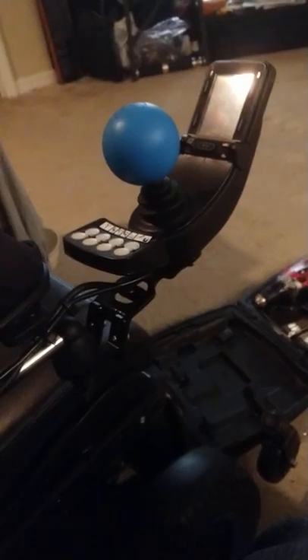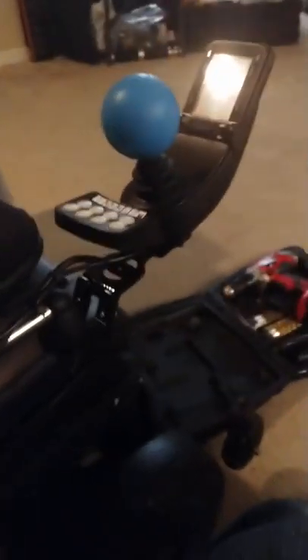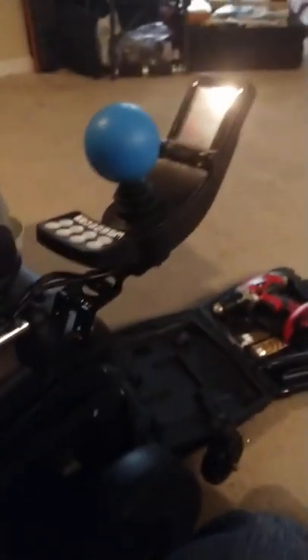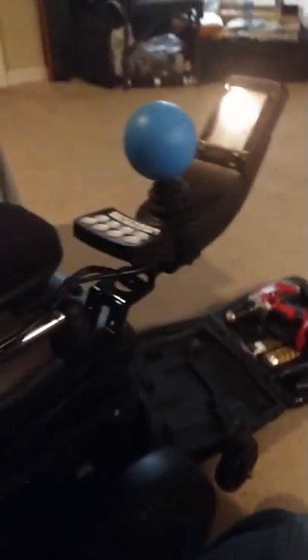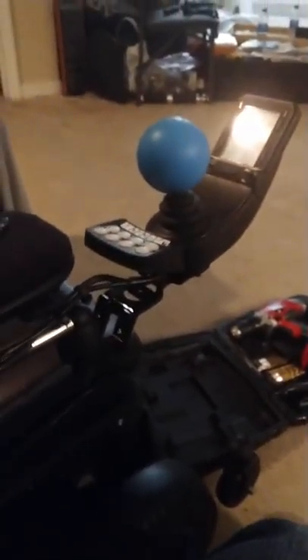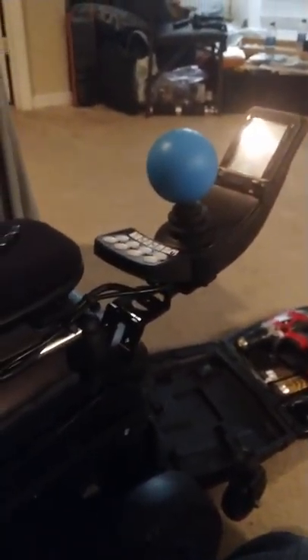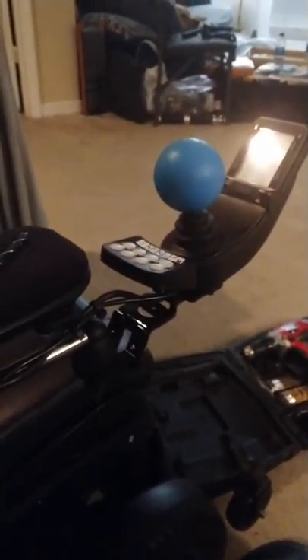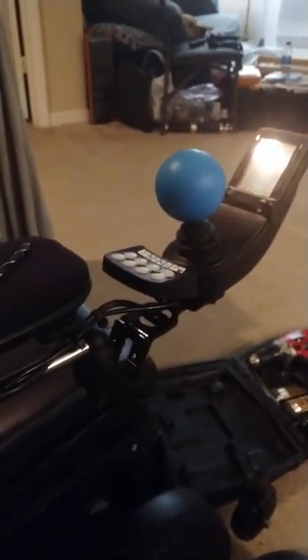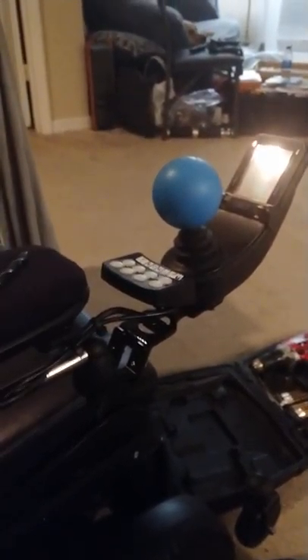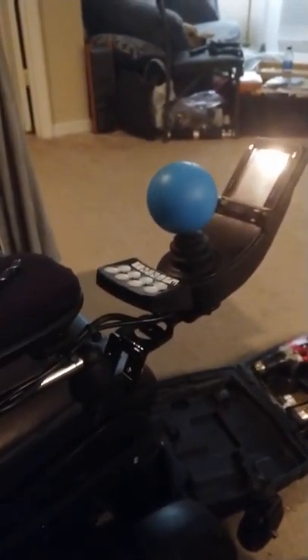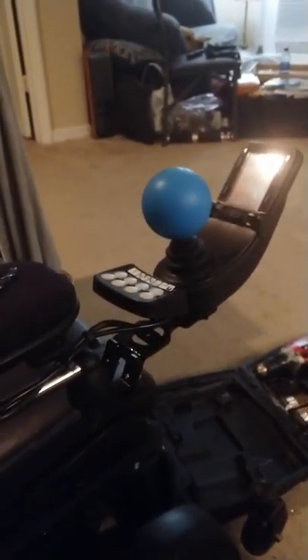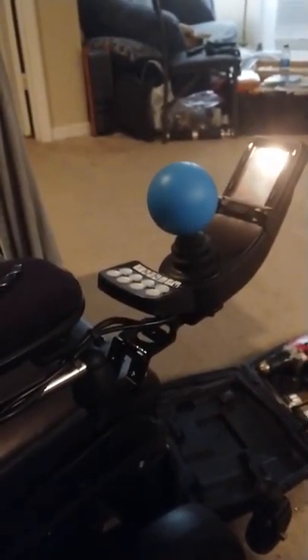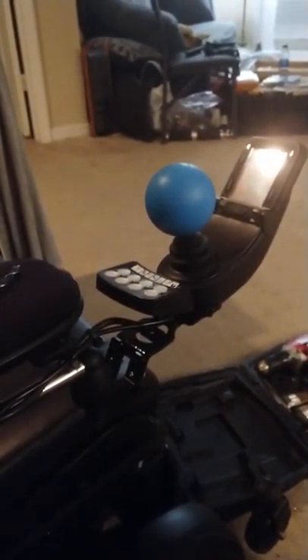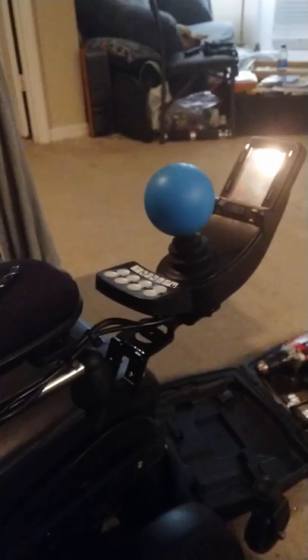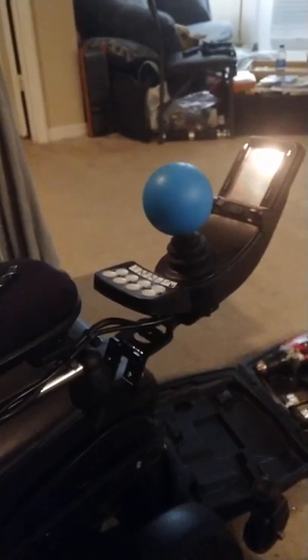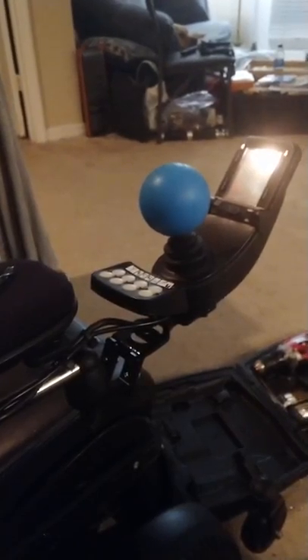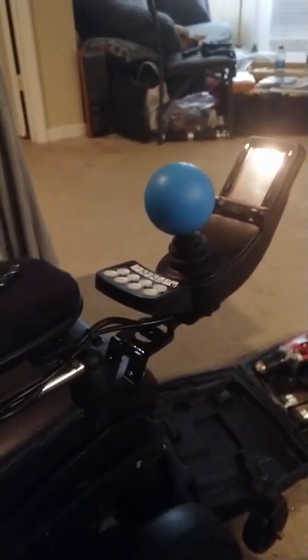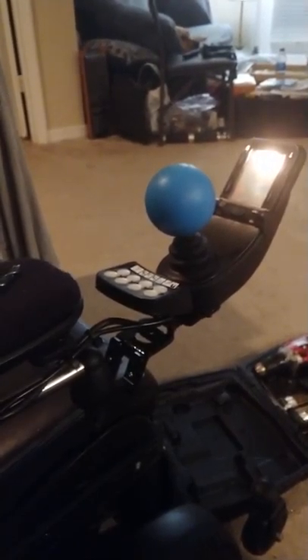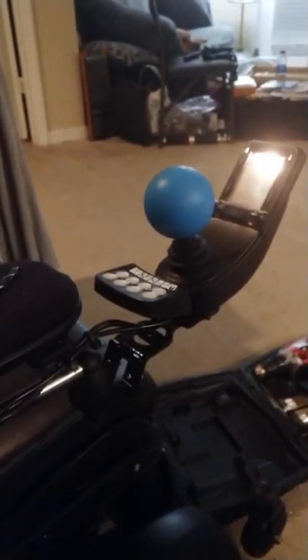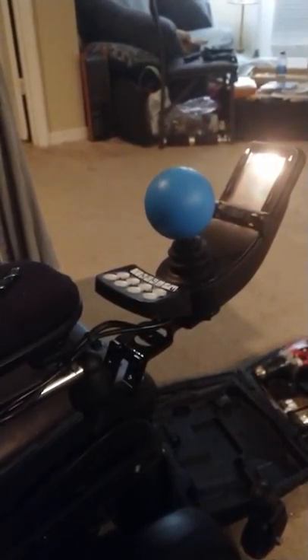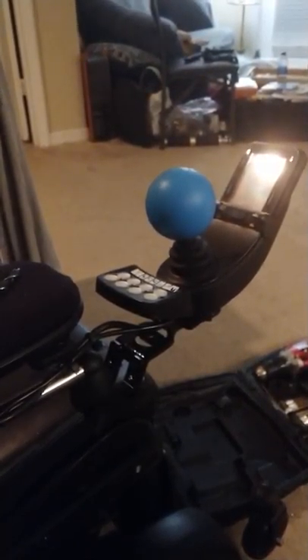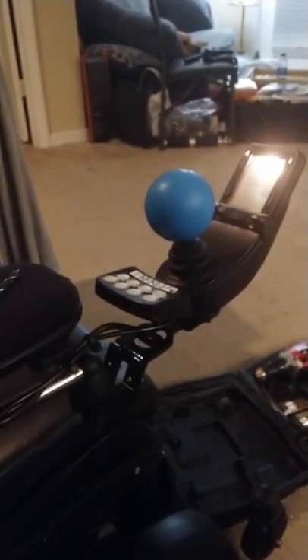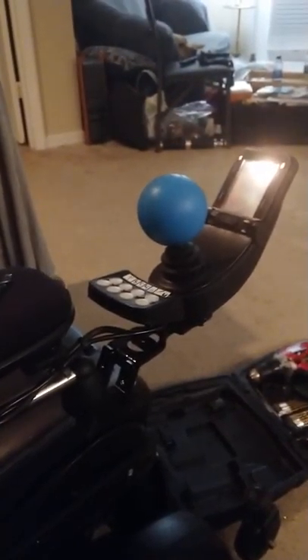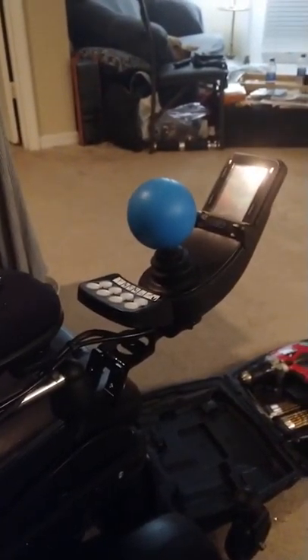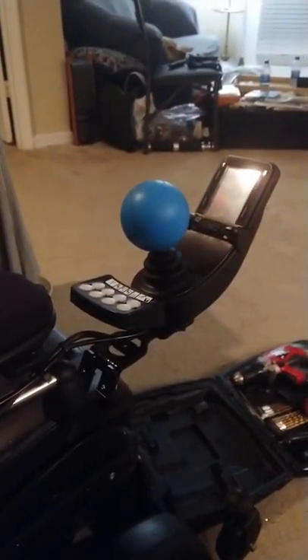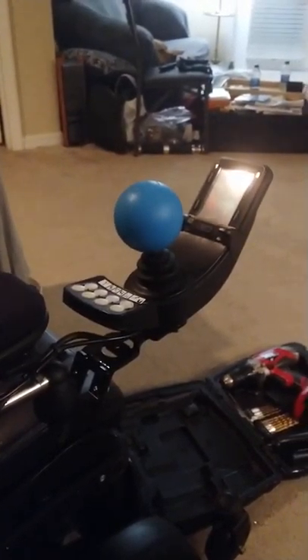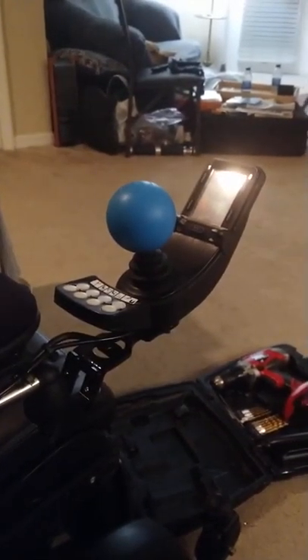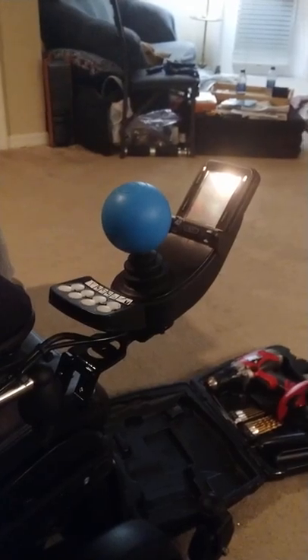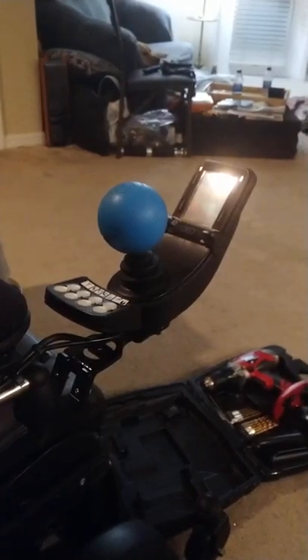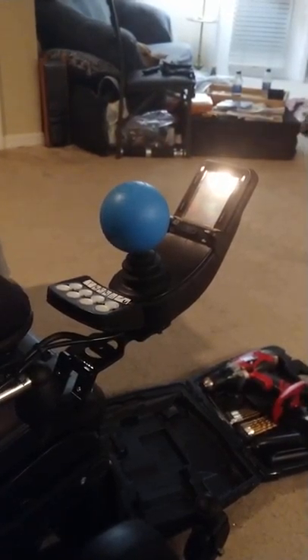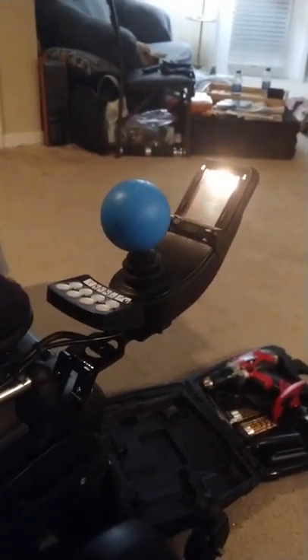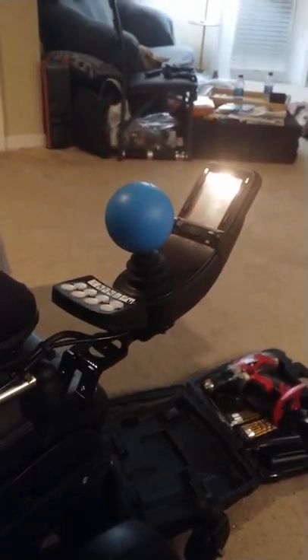Hi YouTube, my name is Chris and I wanted to show you how I made these joystick mounts for my power wheelchair.